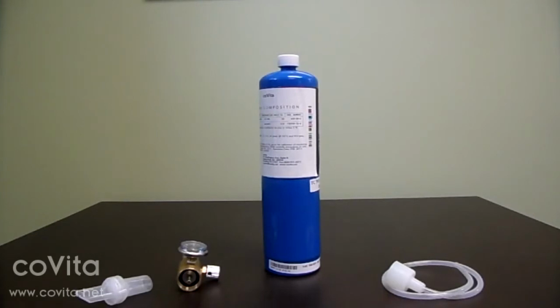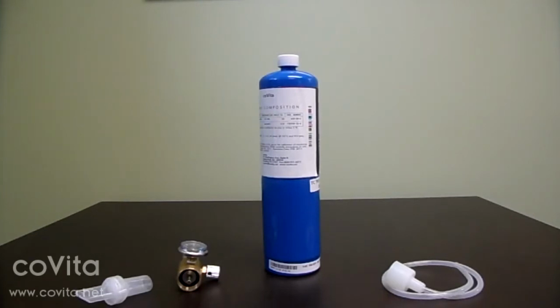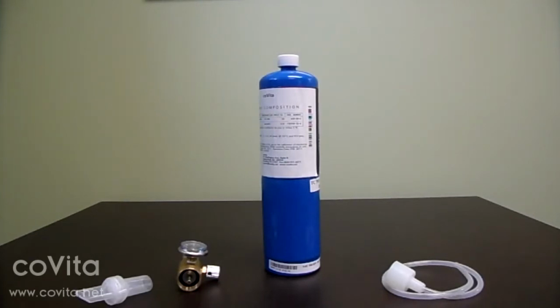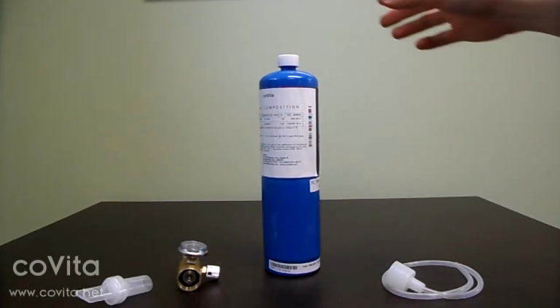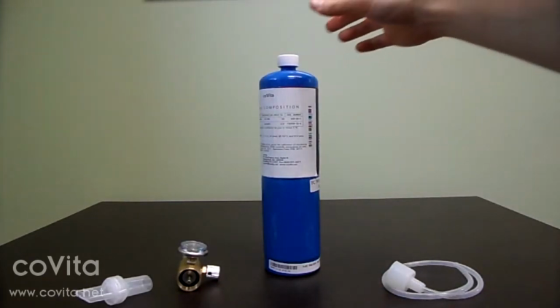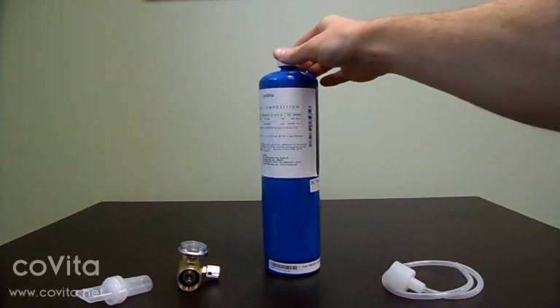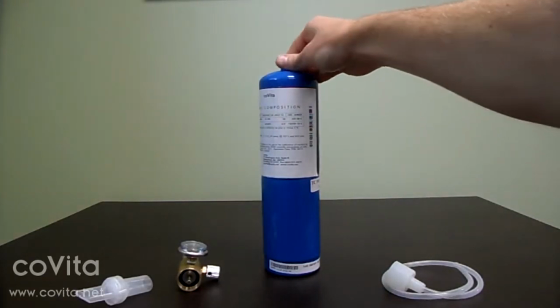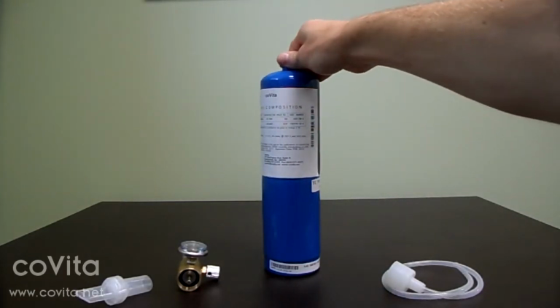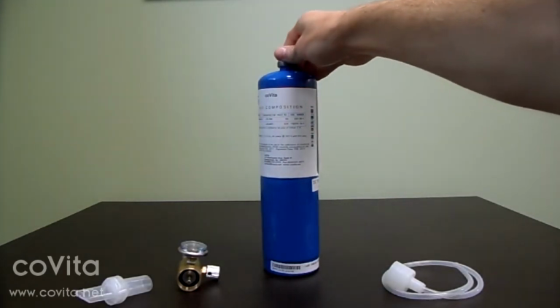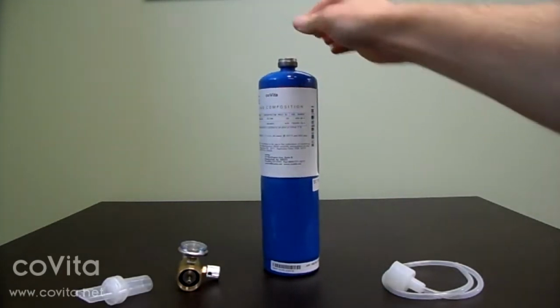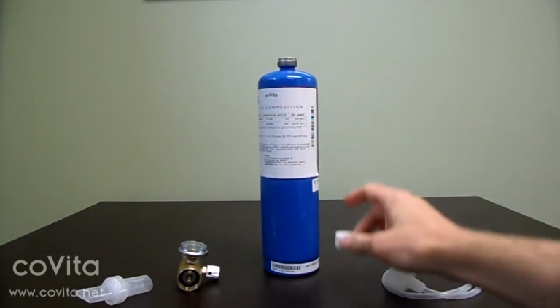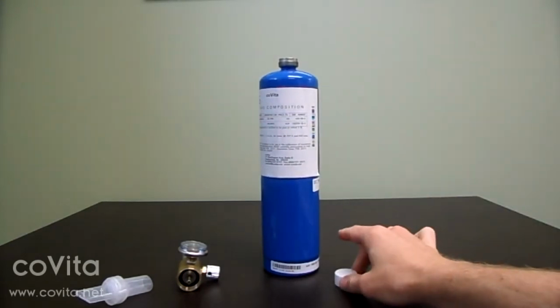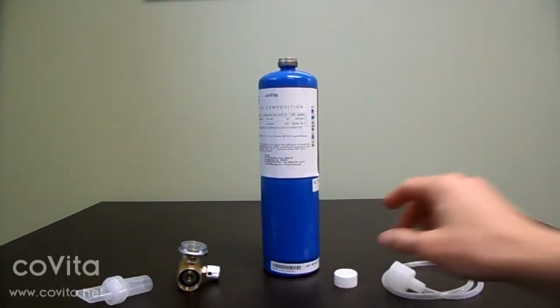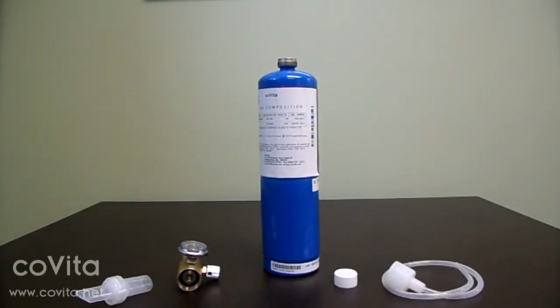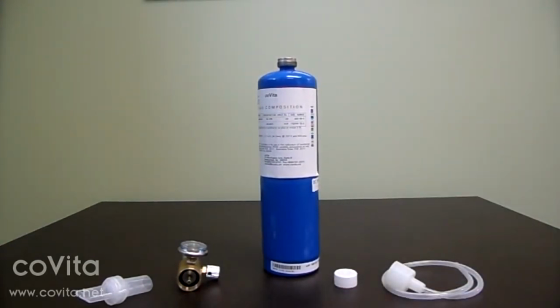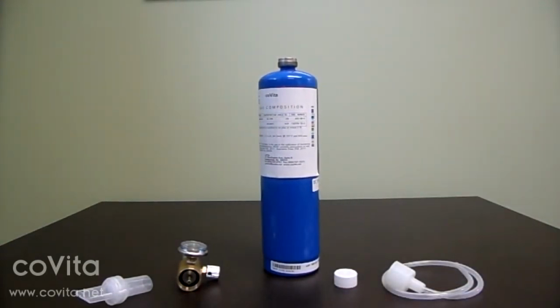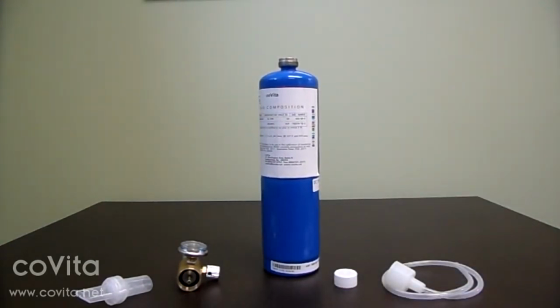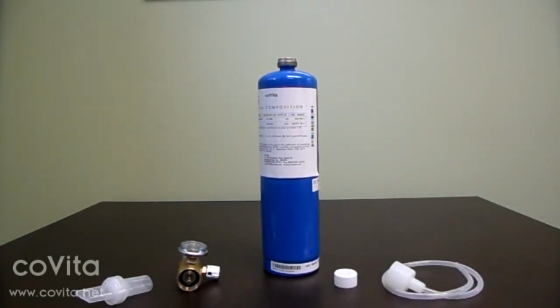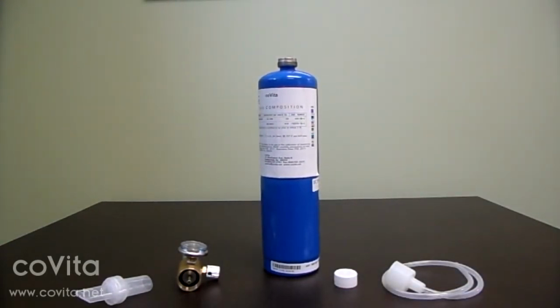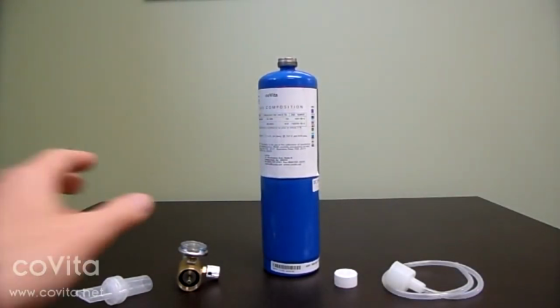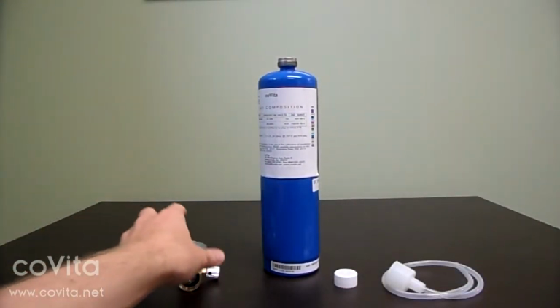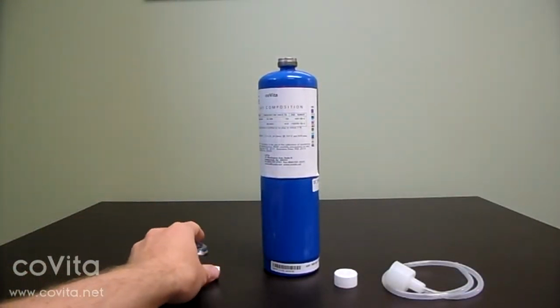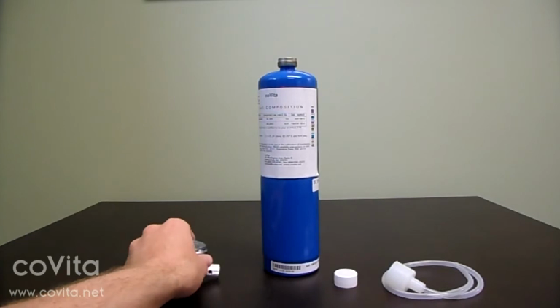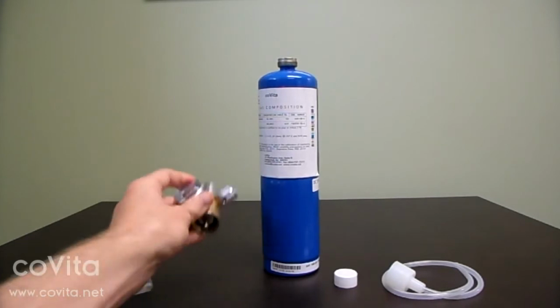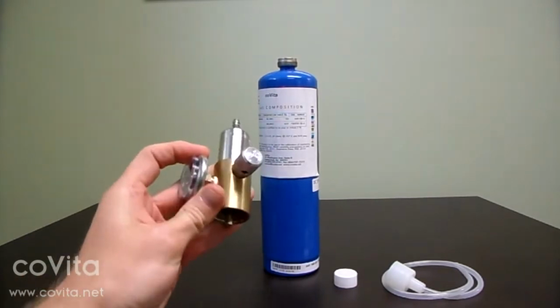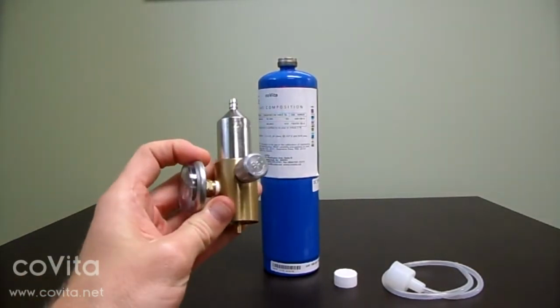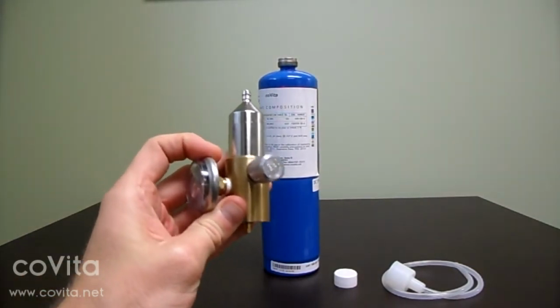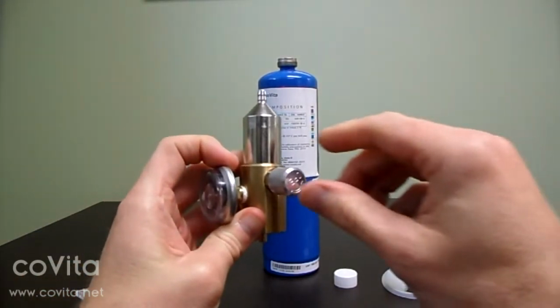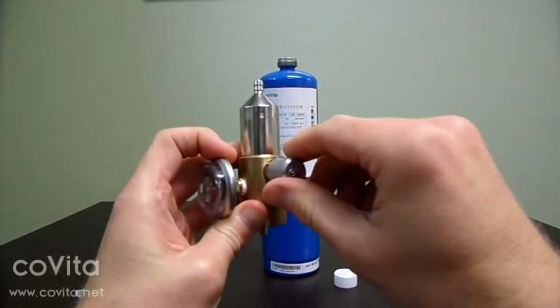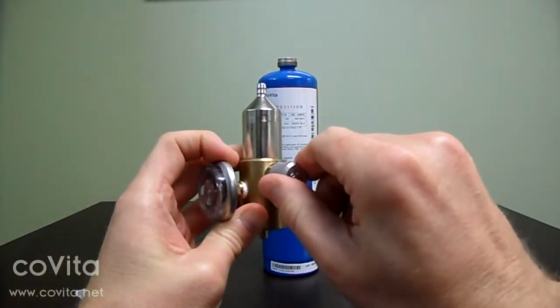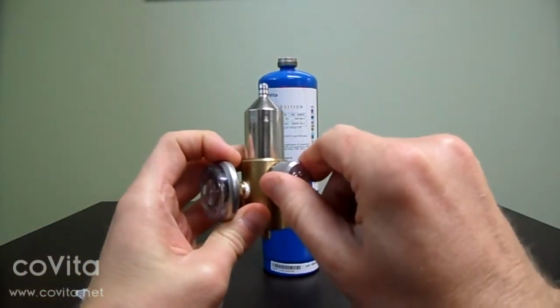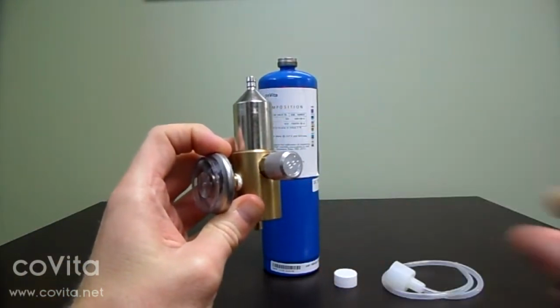First, remove the dust cap from the calibration can and set it aside. You will be replacing this when we're finished with calibration. Next, ensure the regulator valve is closed, and then connect the can to the regulator.